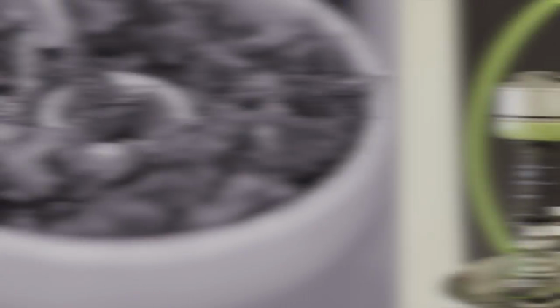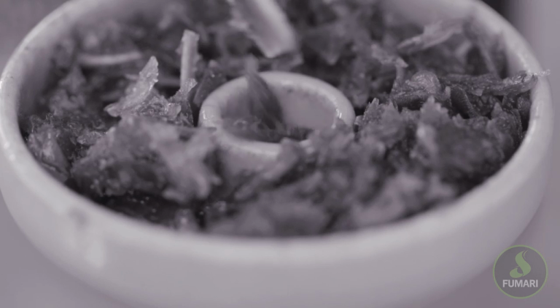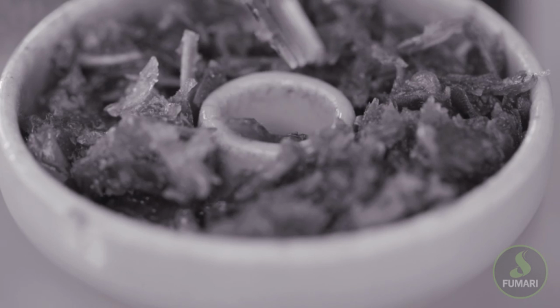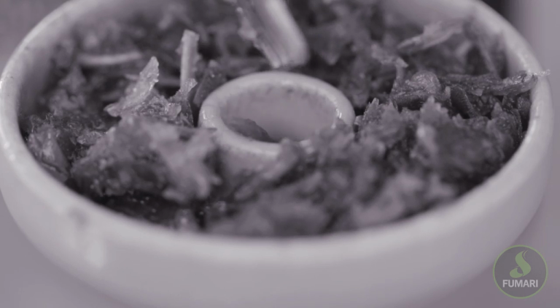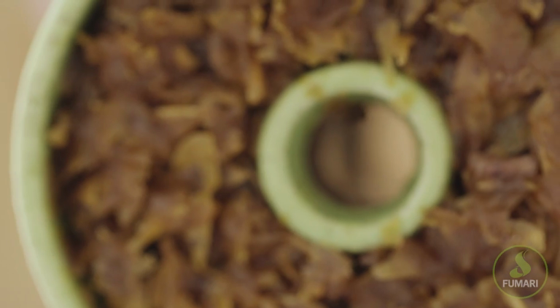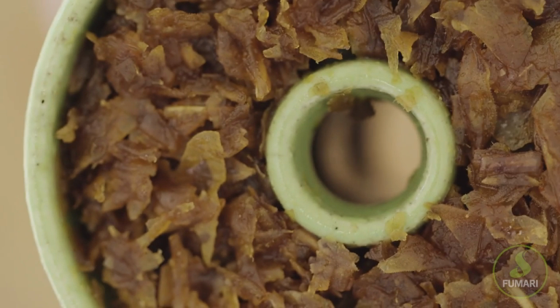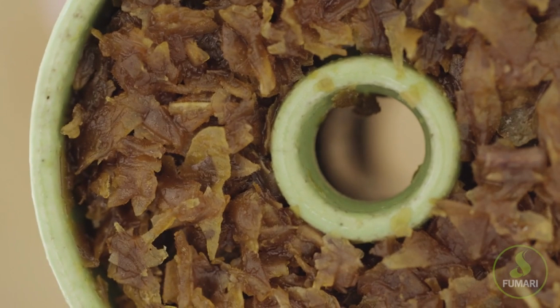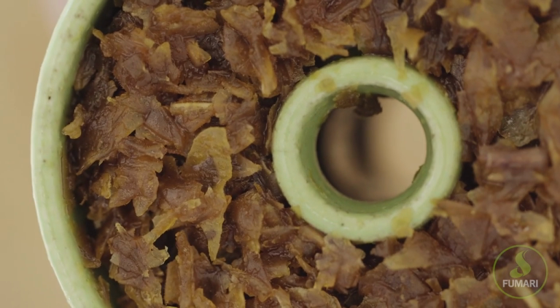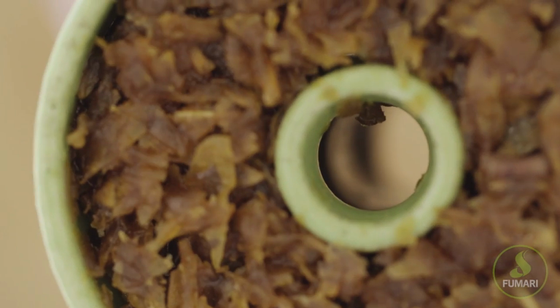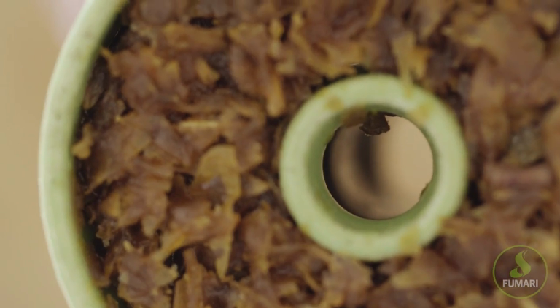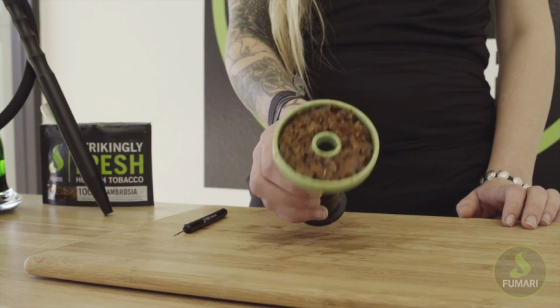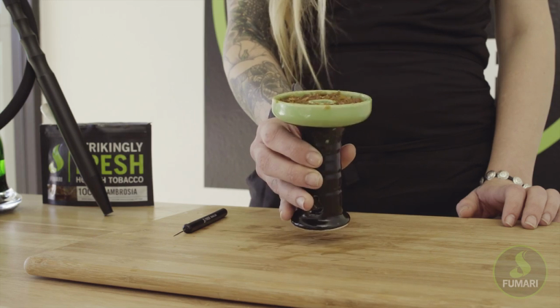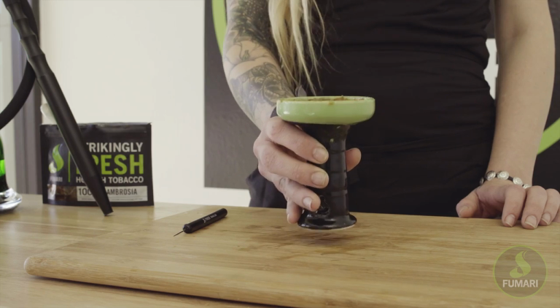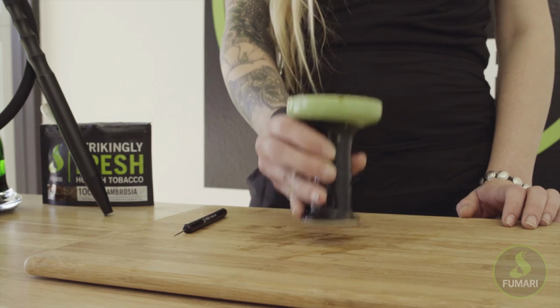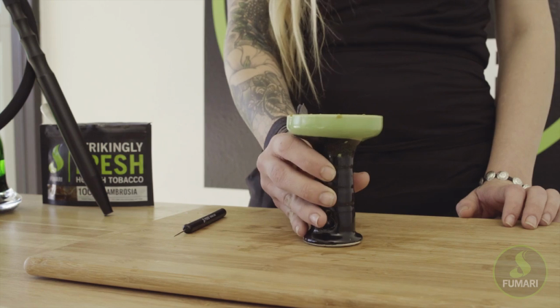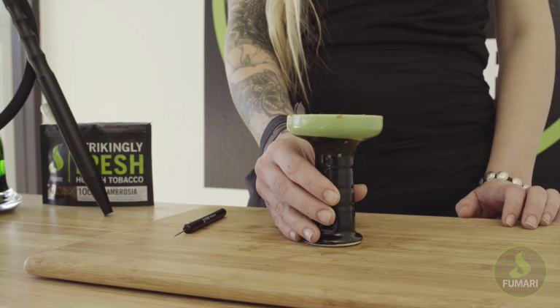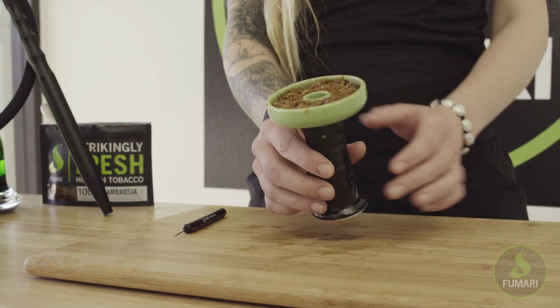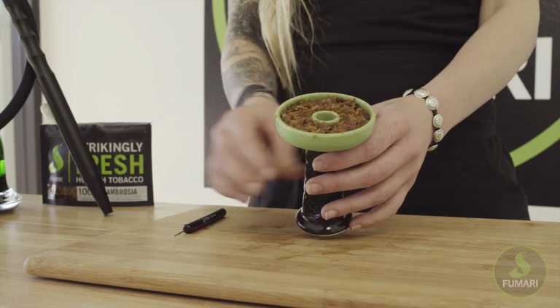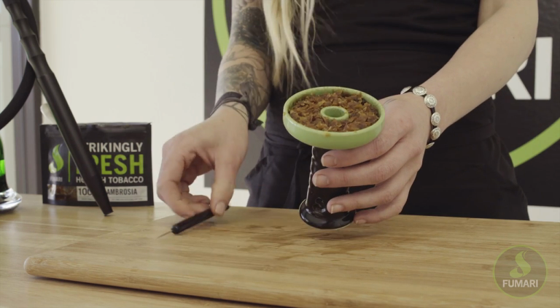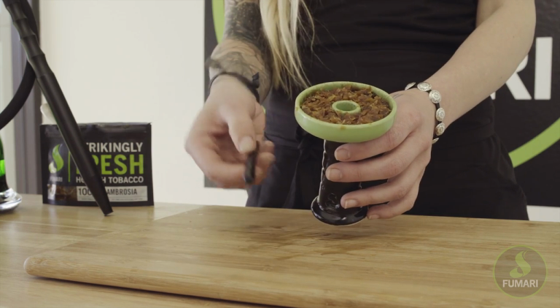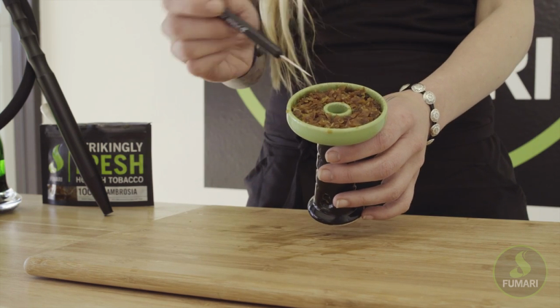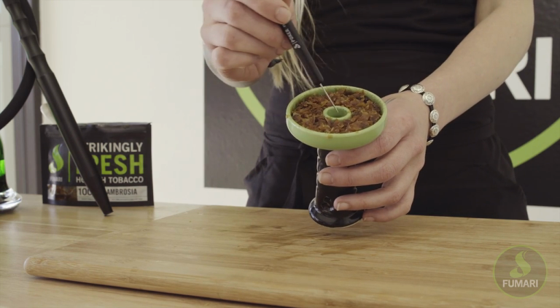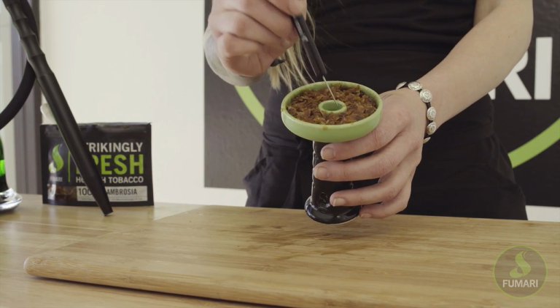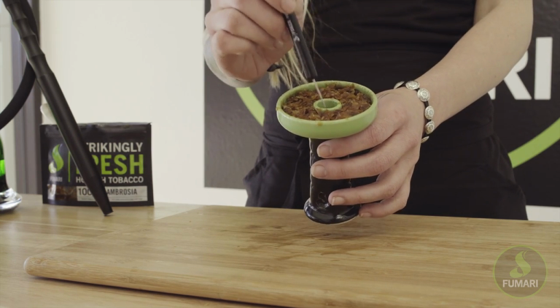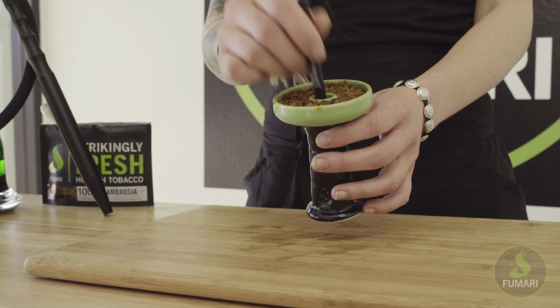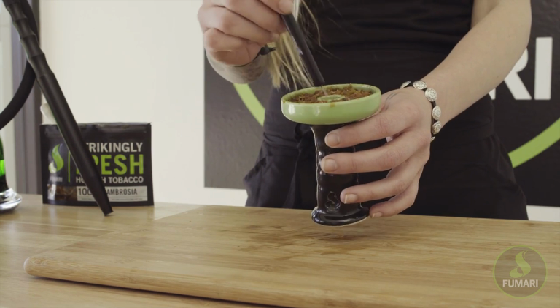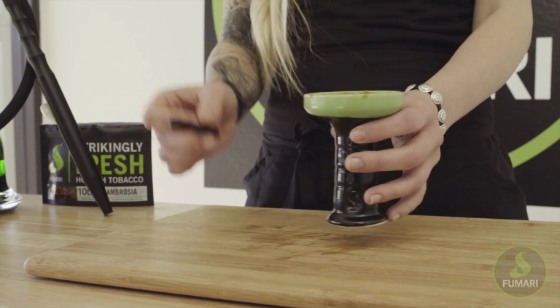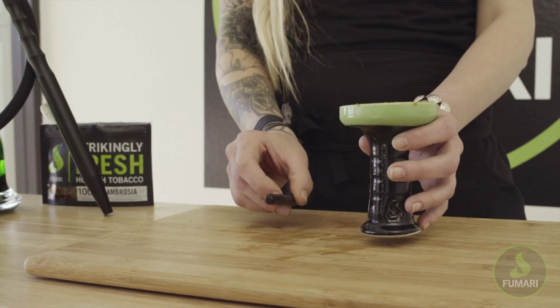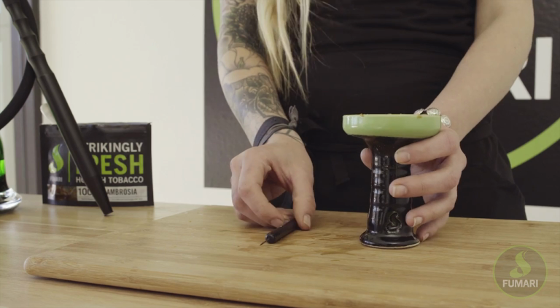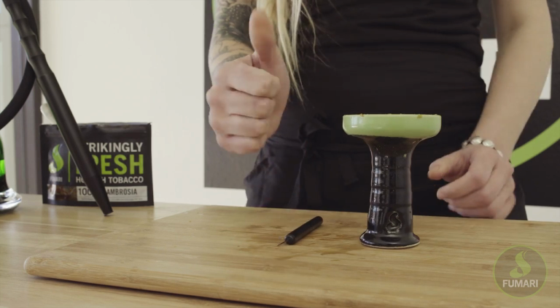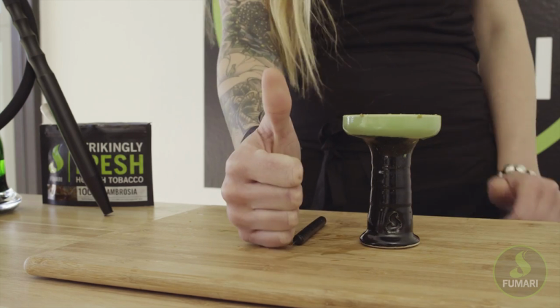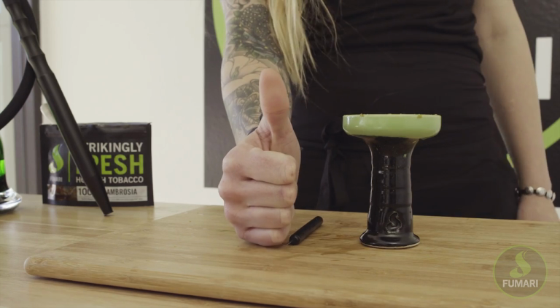All right, remember our fallen tobacco leaves that tried to escape through the spire? All you've got to do is lightly tap your bowl against a hard surface. If that doesn't work, you can use your Fumari poker to get the stray pieces out. Crisis averted.